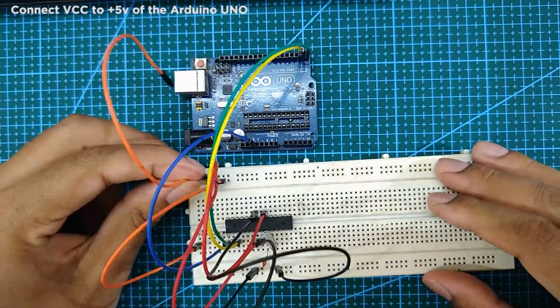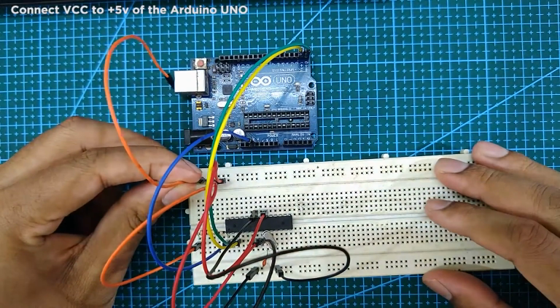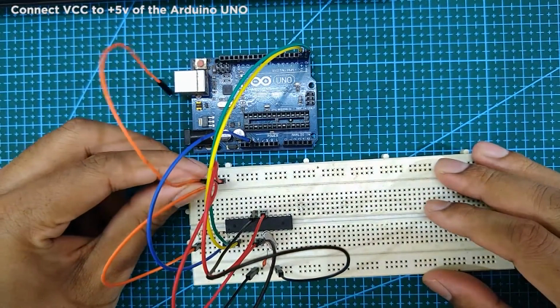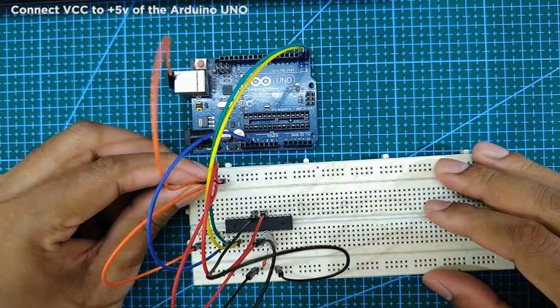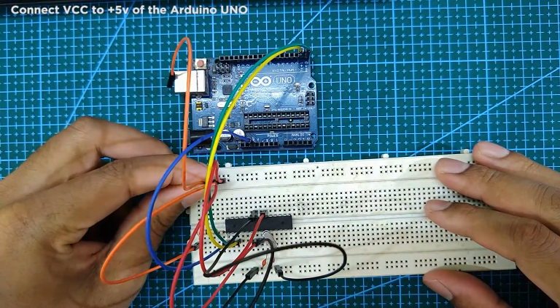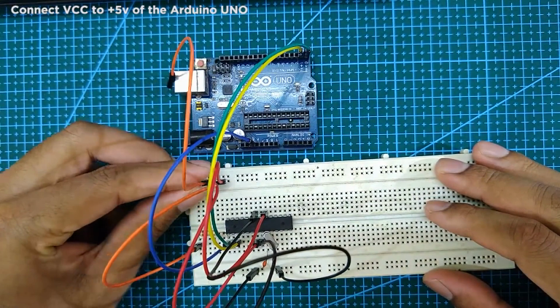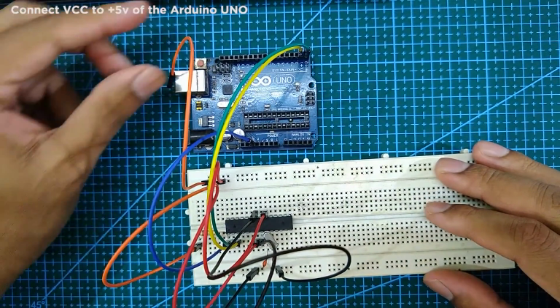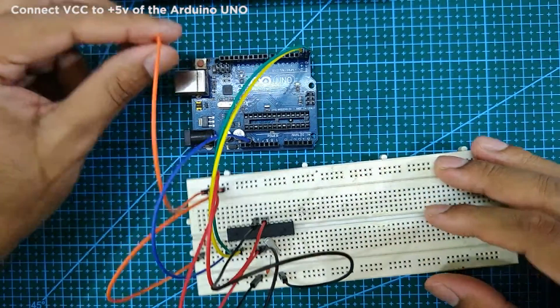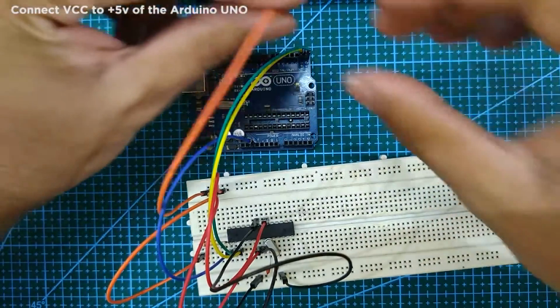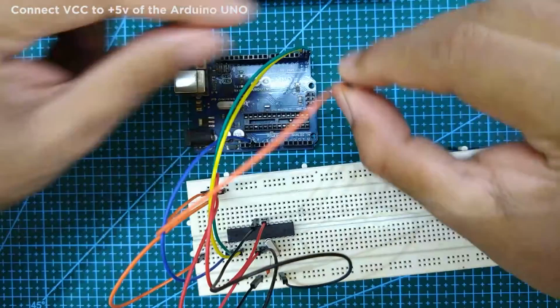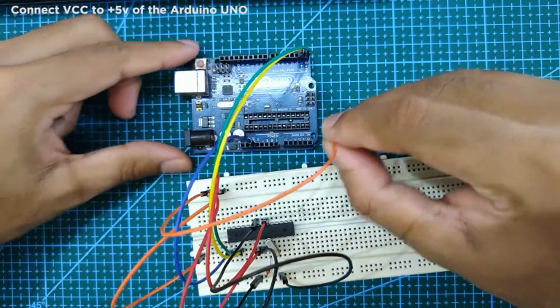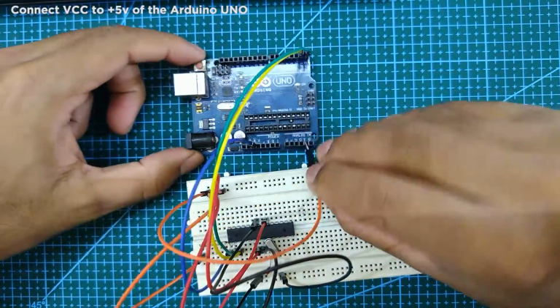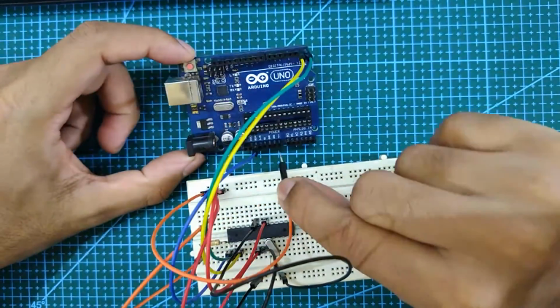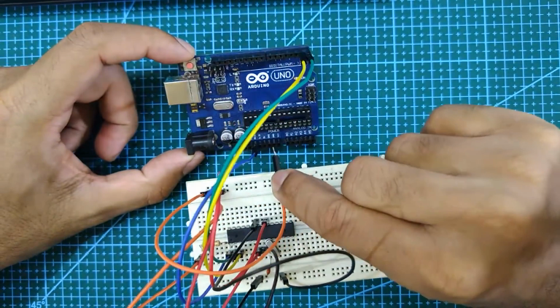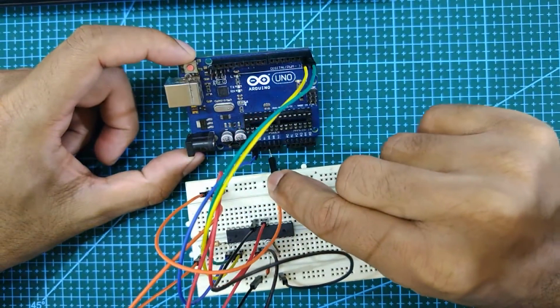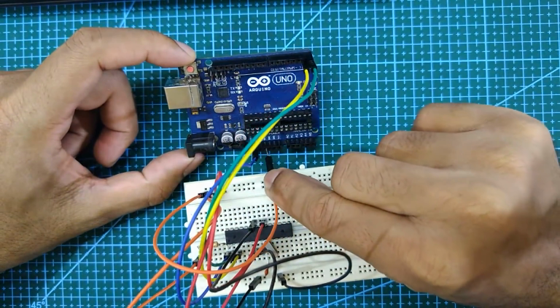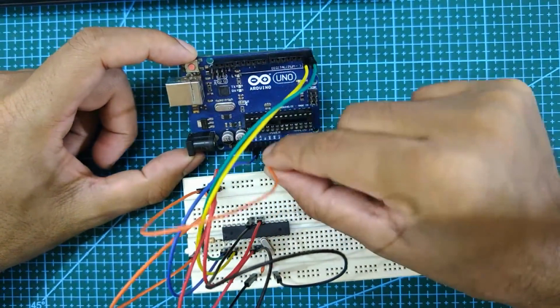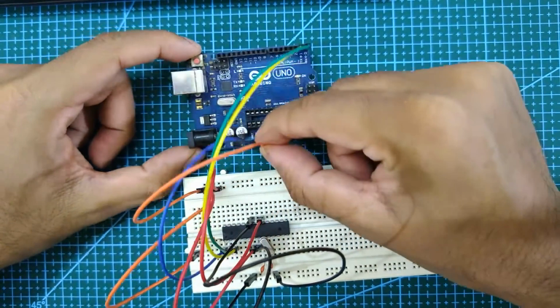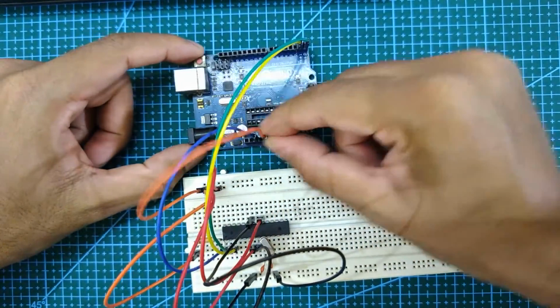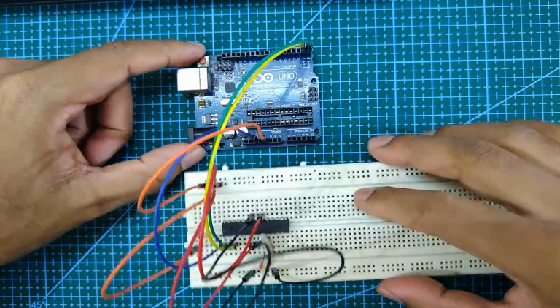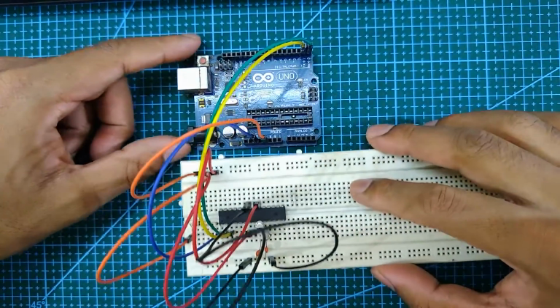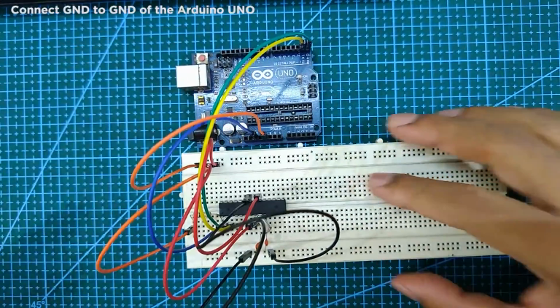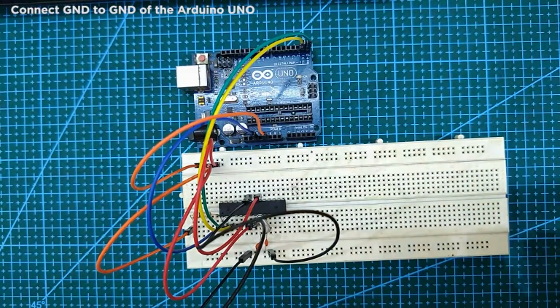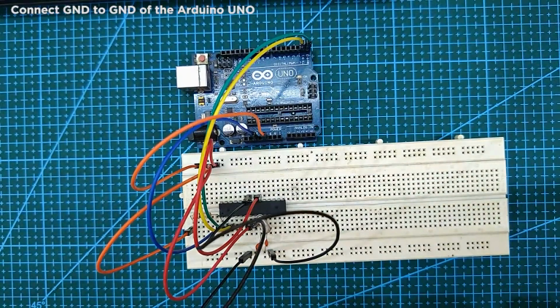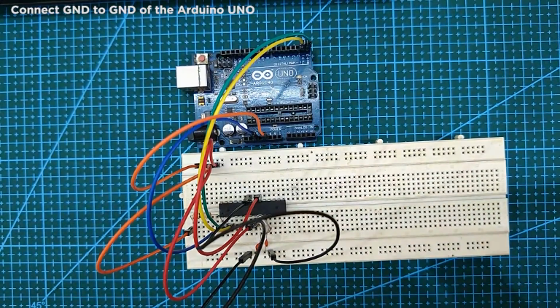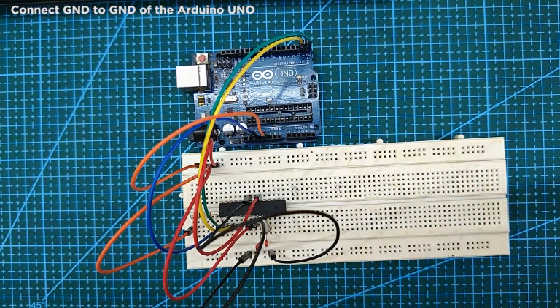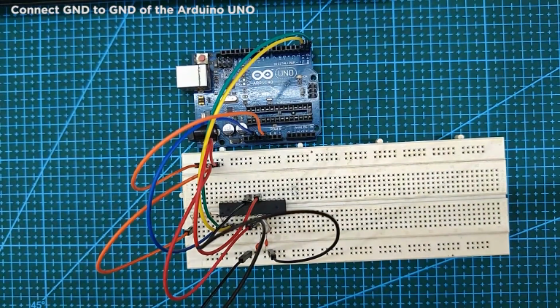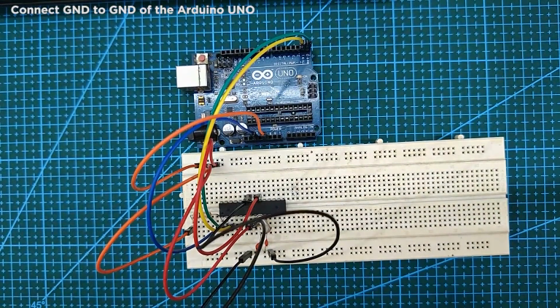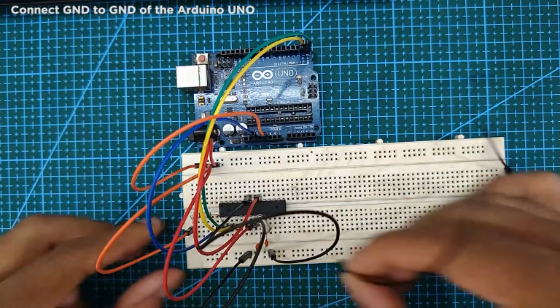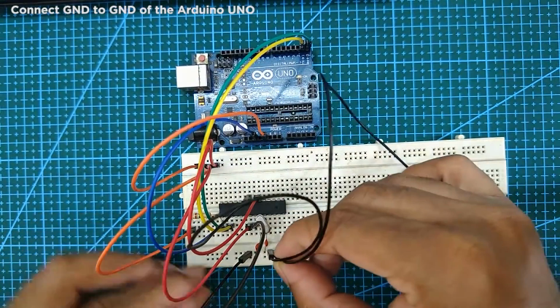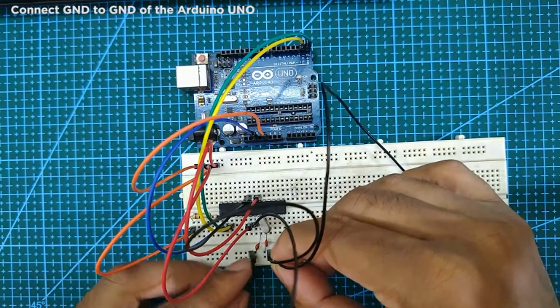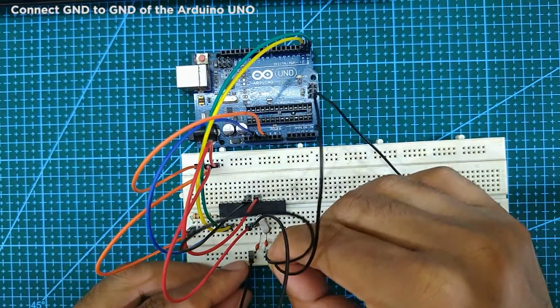Now connect the VCC of the breadboard to the plus 5V of the Arduino Uno board. Next, connect the ground of the breadboard to the ground of the Arduino Uno board.